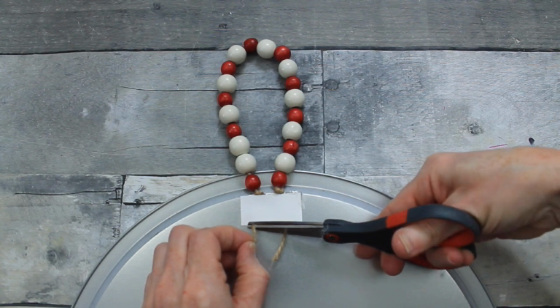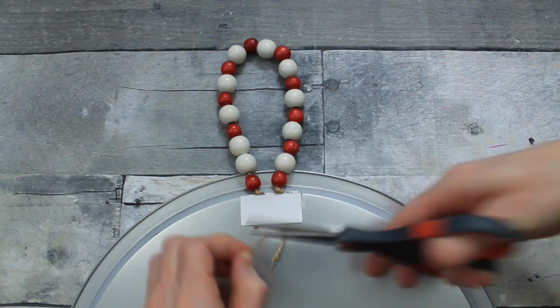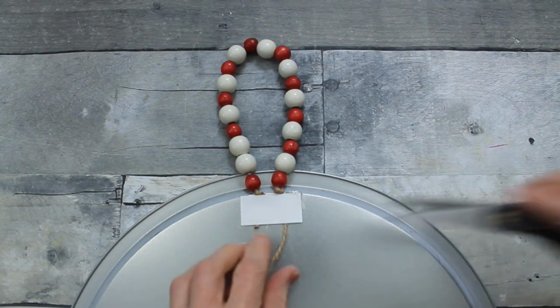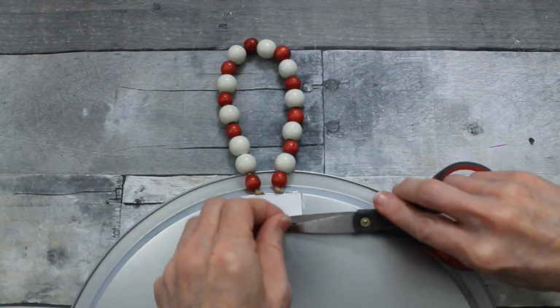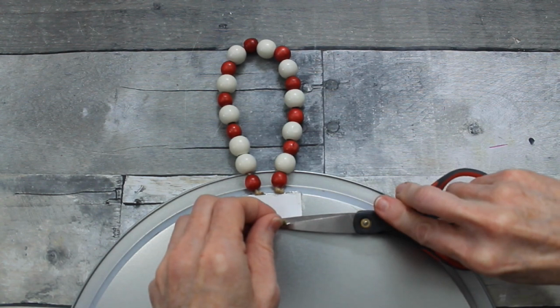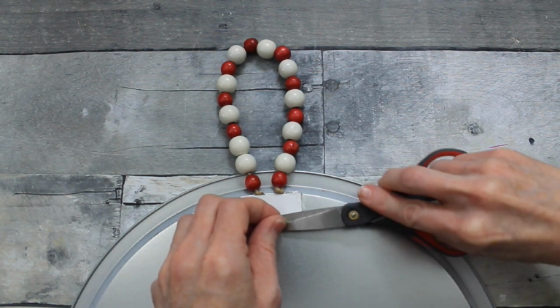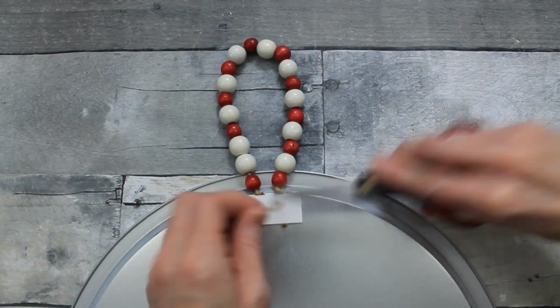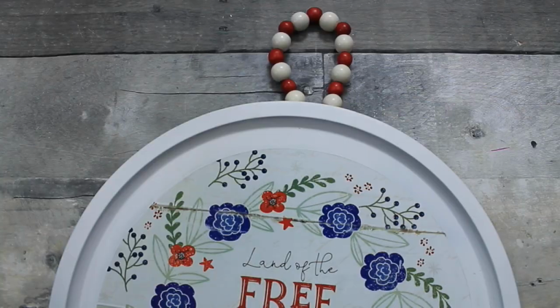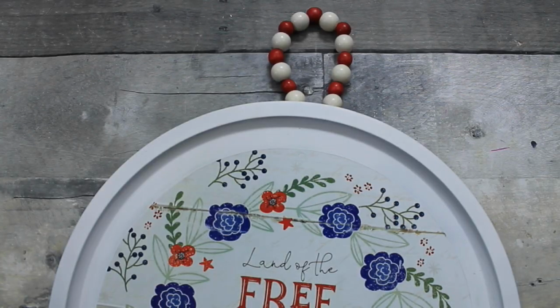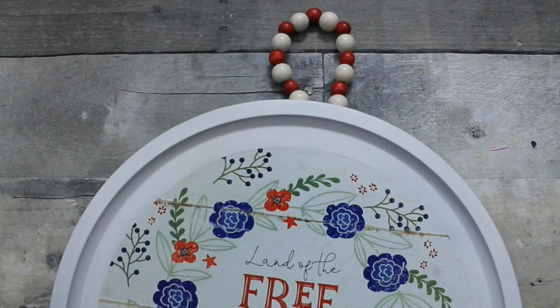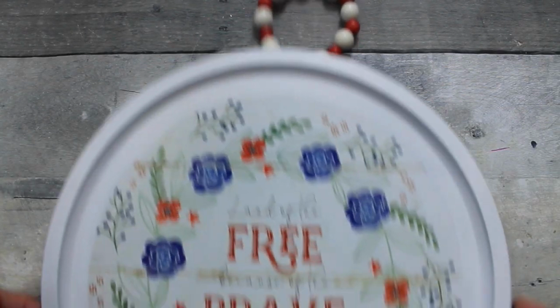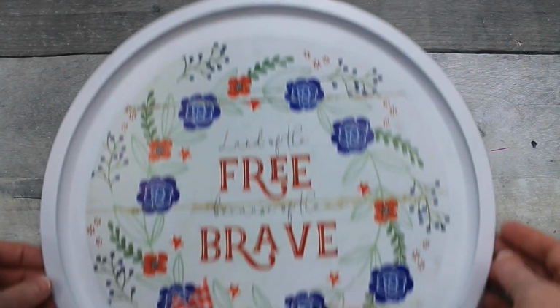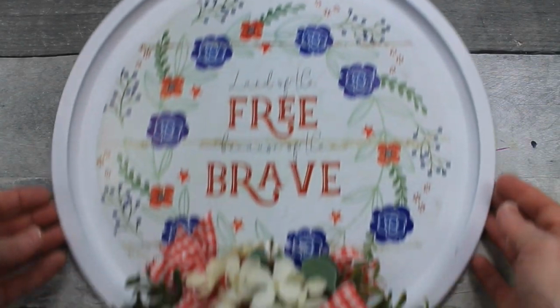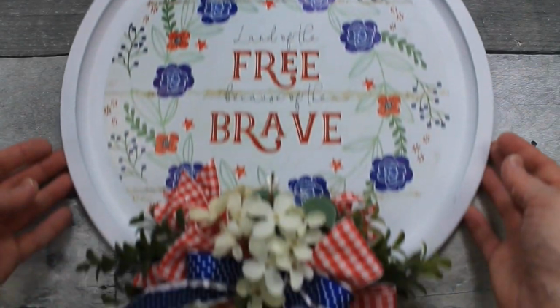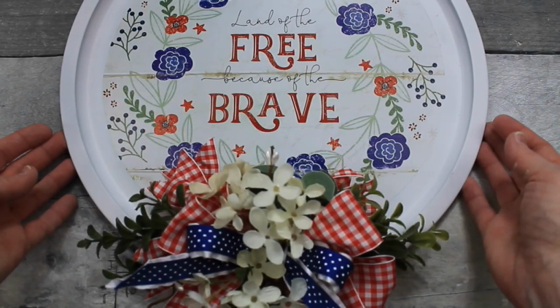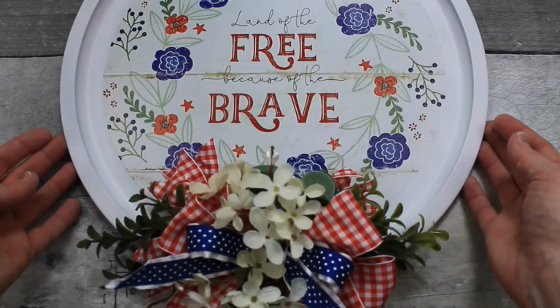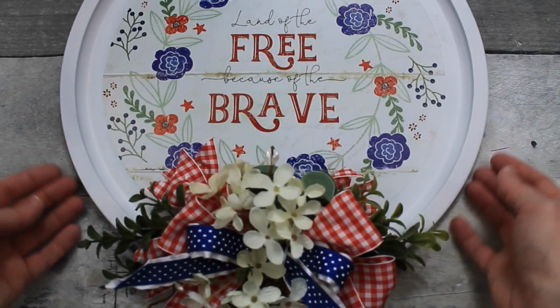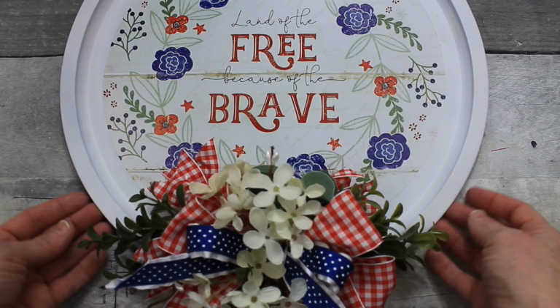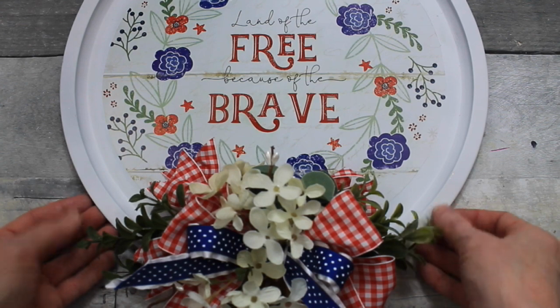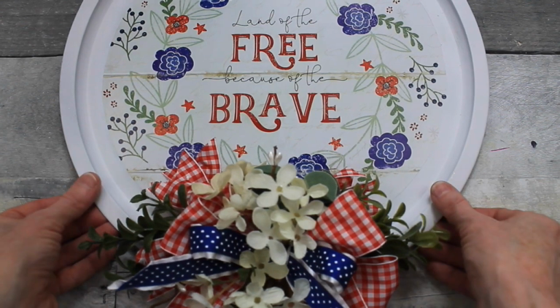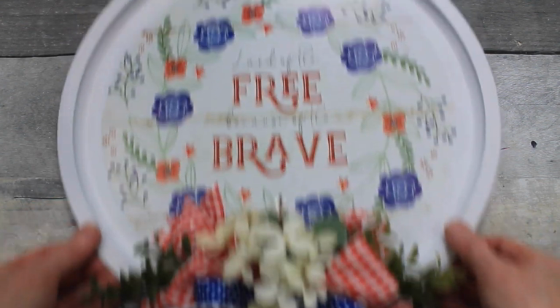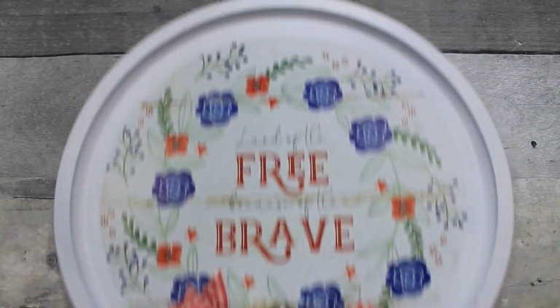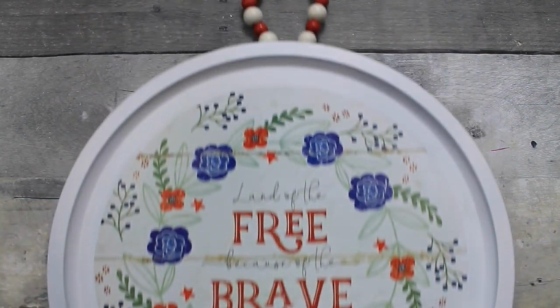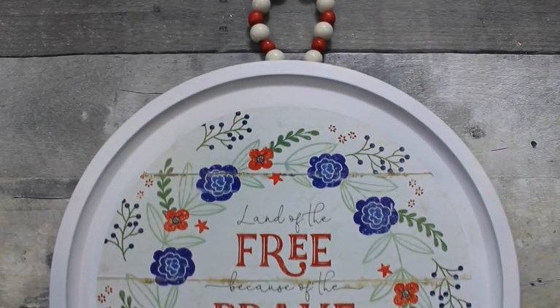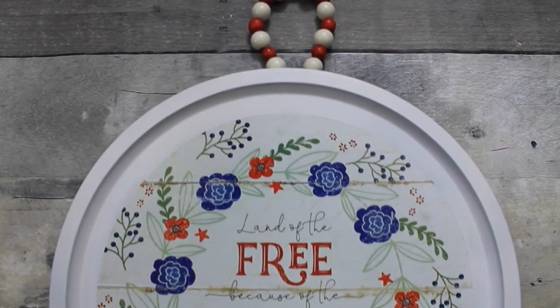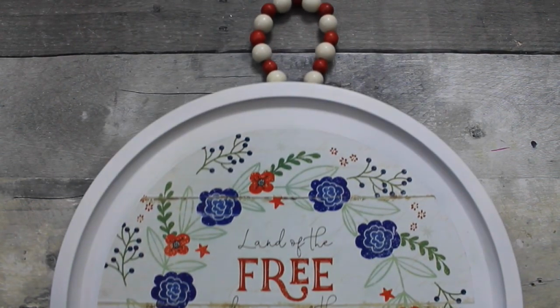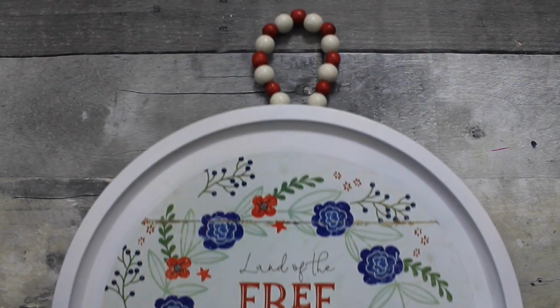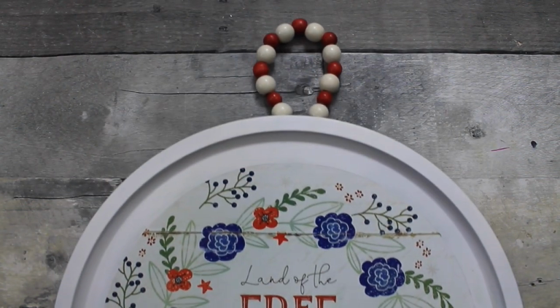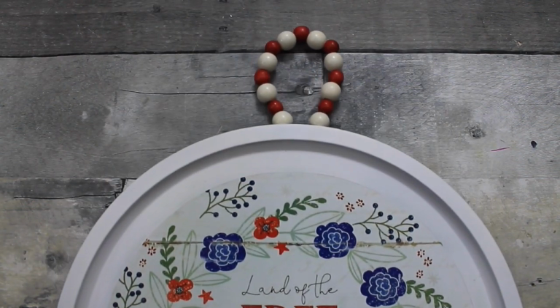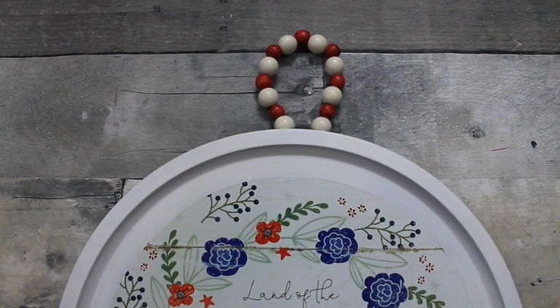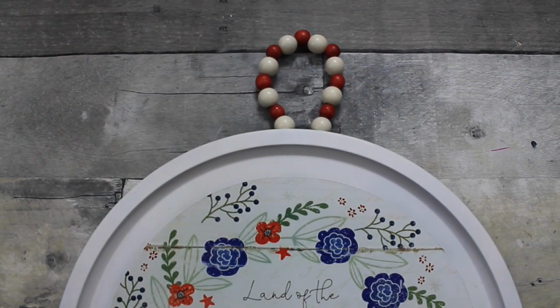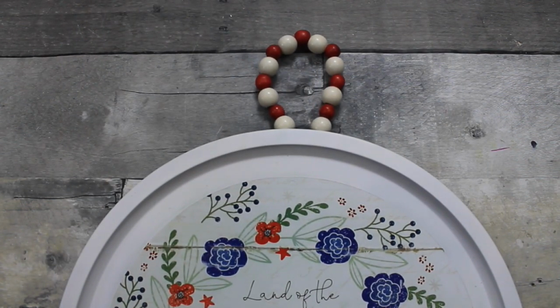And here you go. Thank you so much for watching. See the links below, and I'll see you again really soon. Bye.